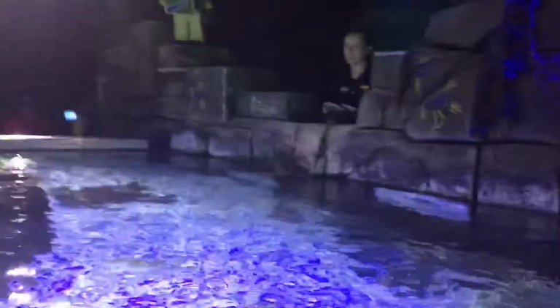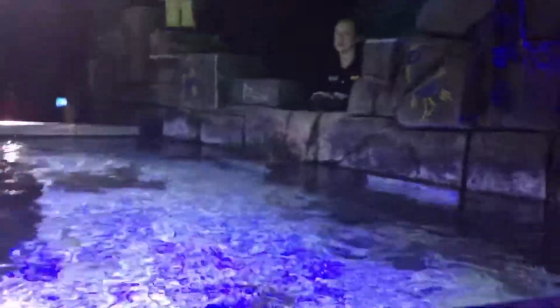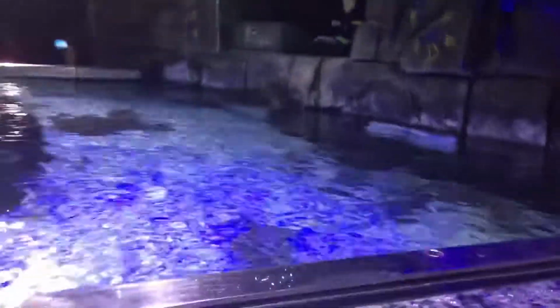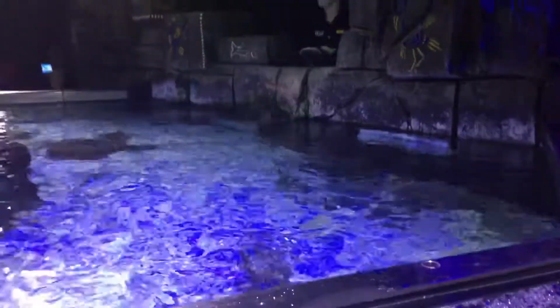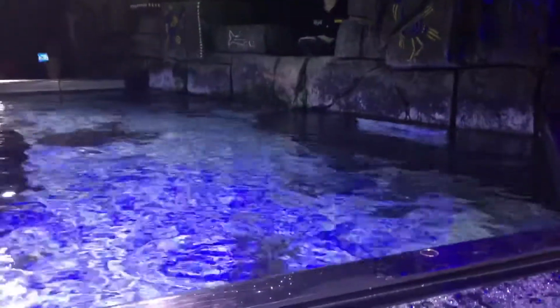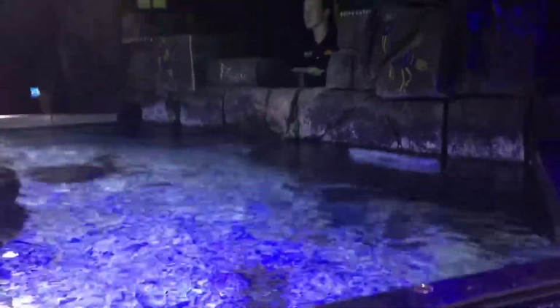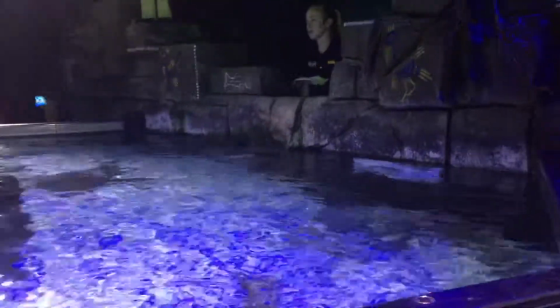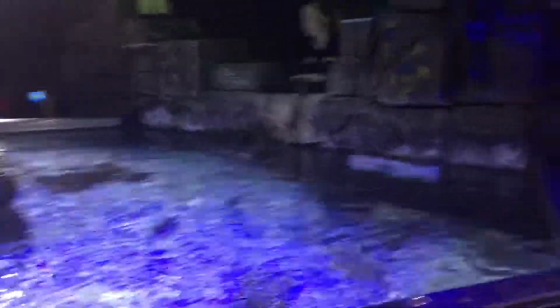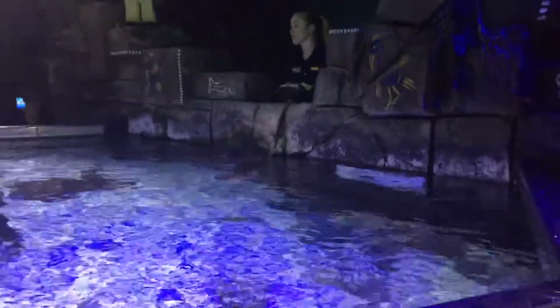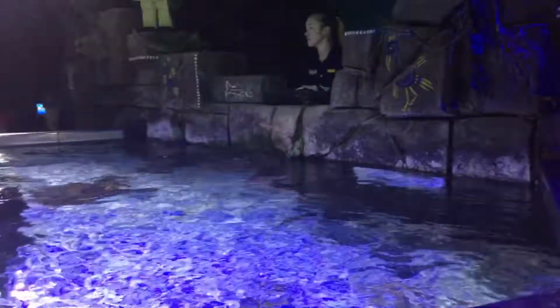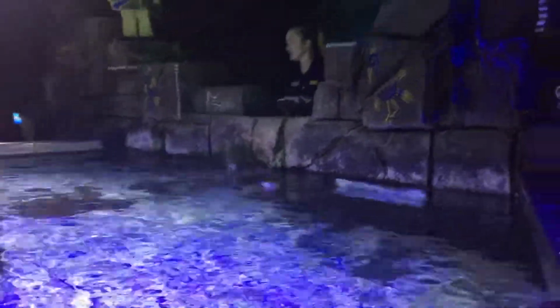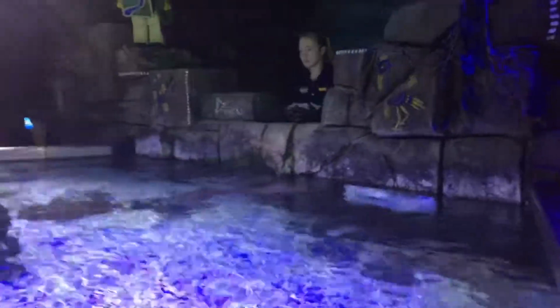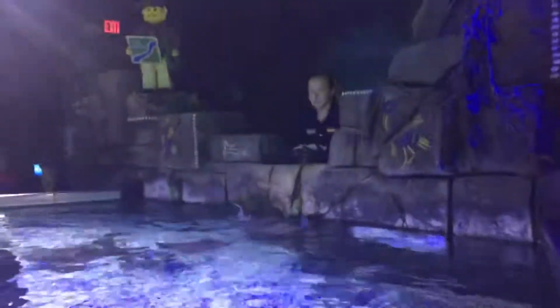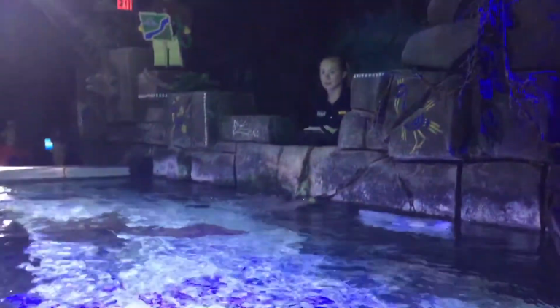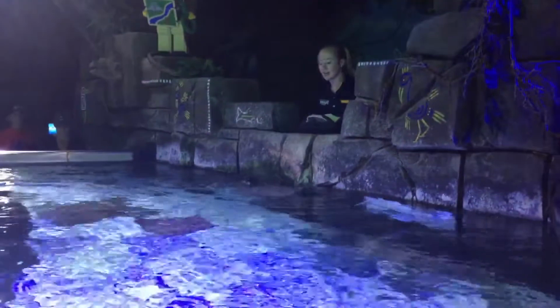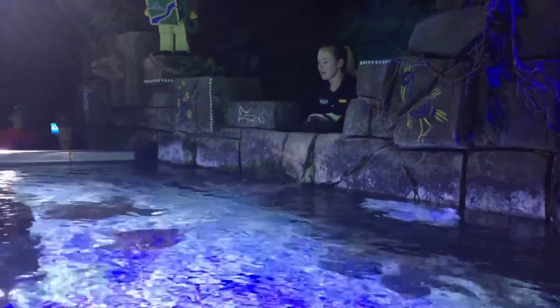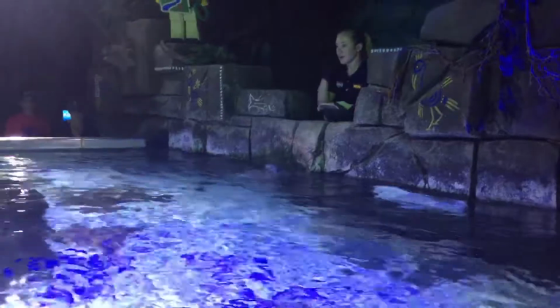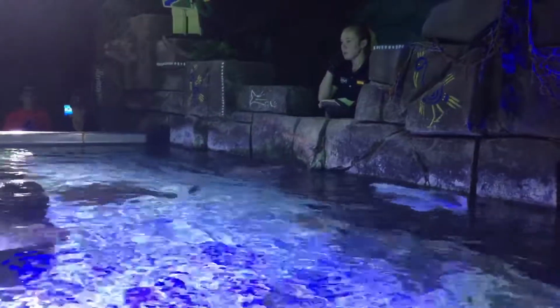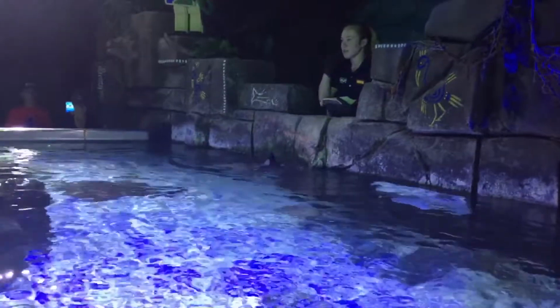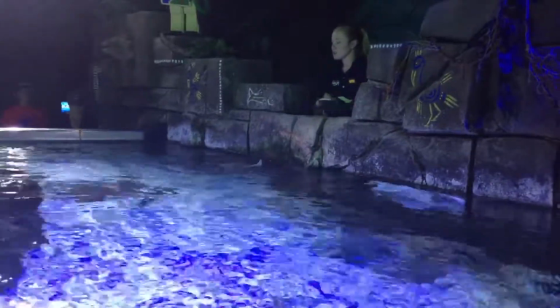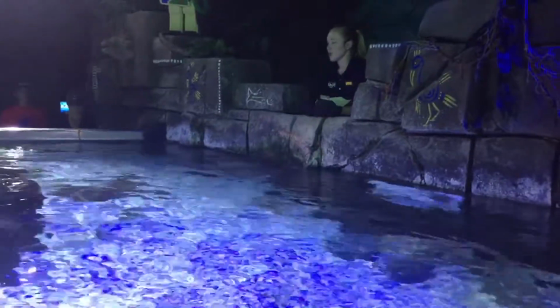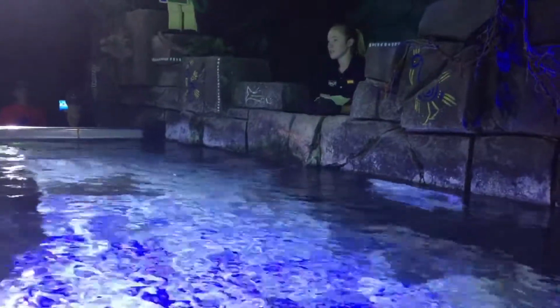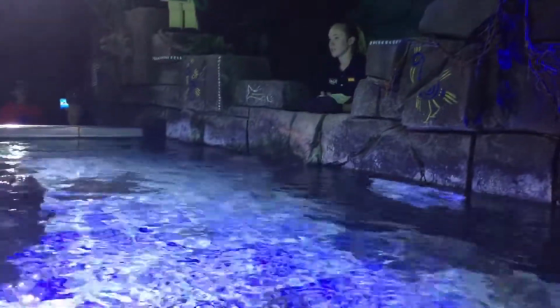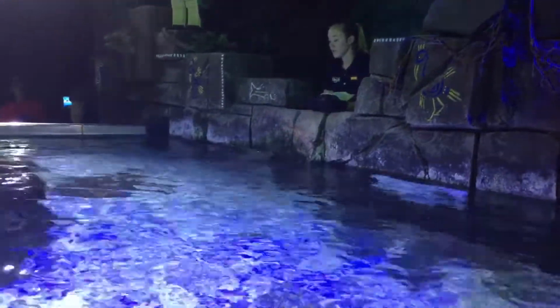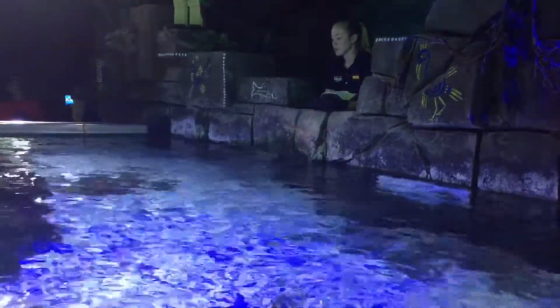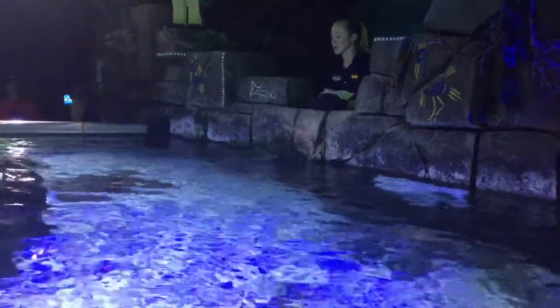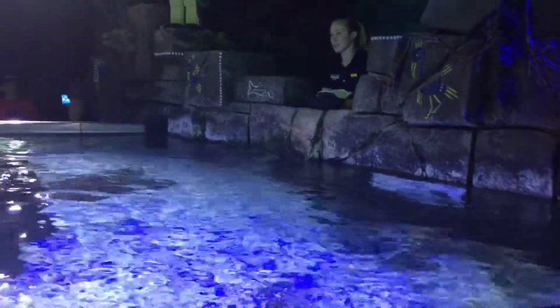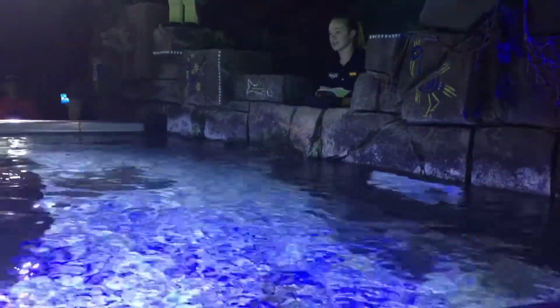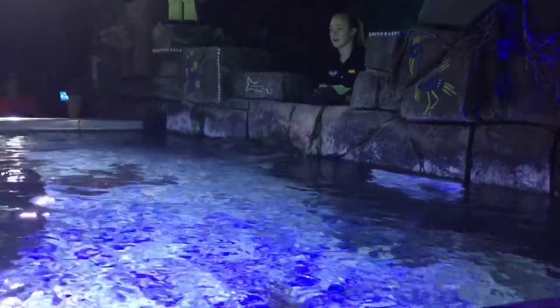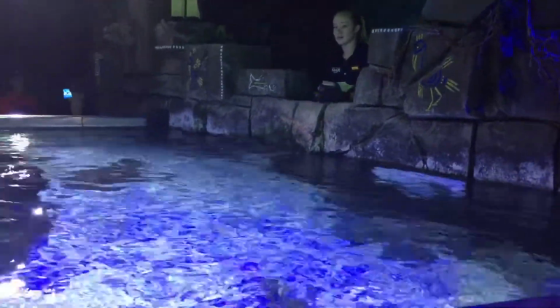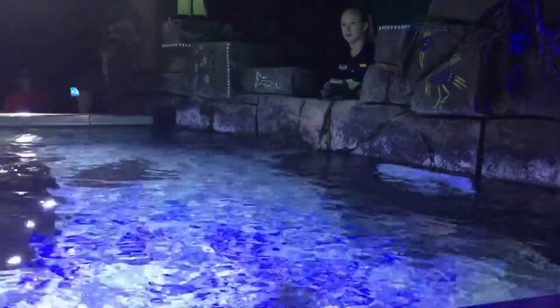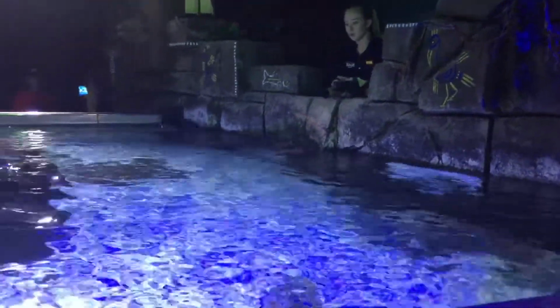At the aquarium, it's my job to help take care of all the really cool animals you've seen so far today. Right now I'm going to be feeding lunch to our rays, sharks, and skates in our elasmobranch pool.